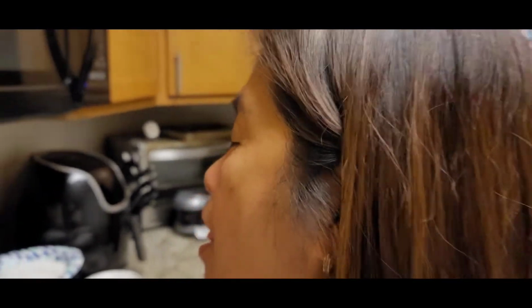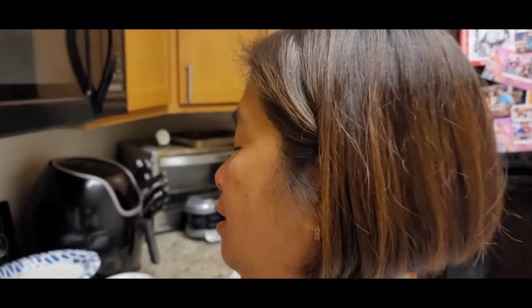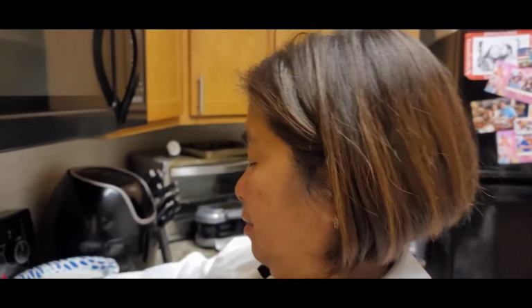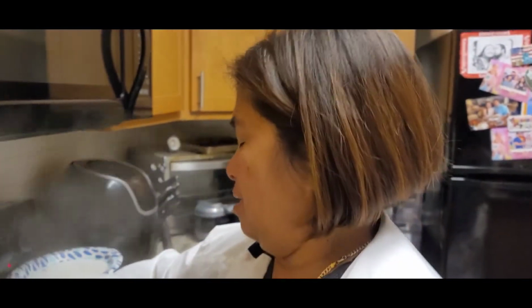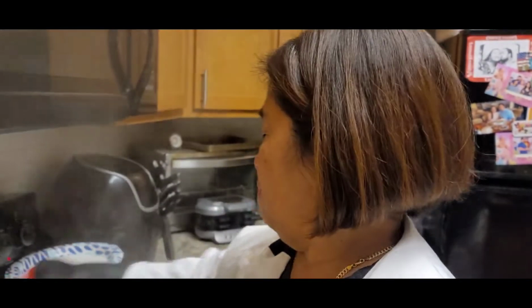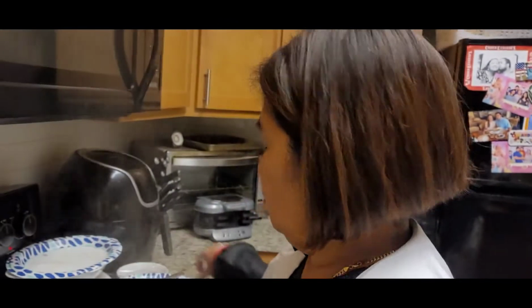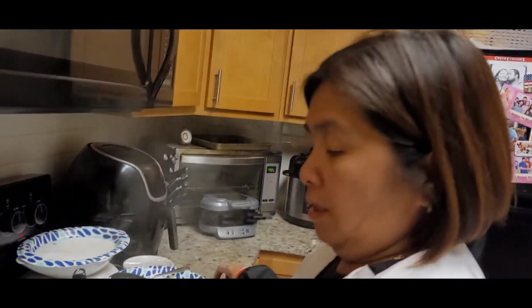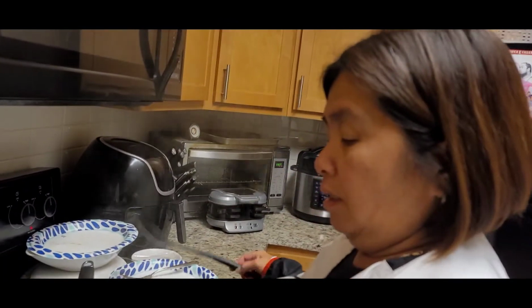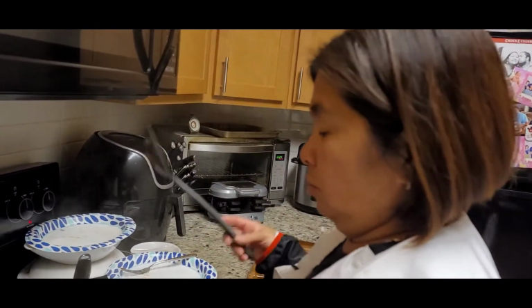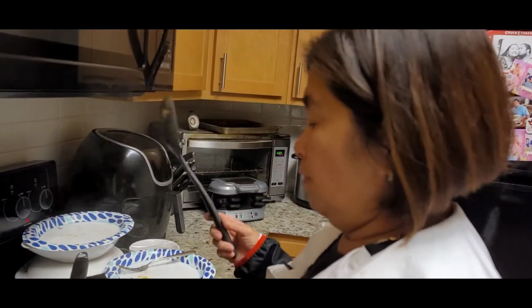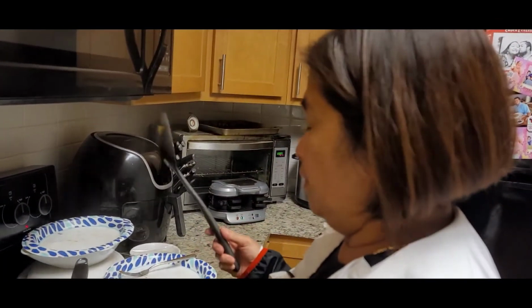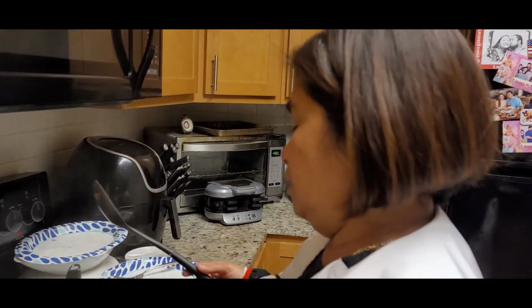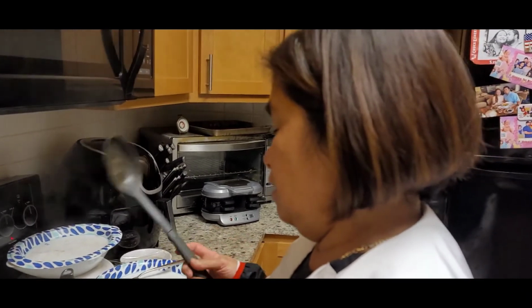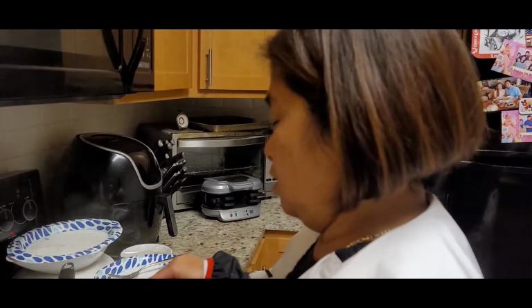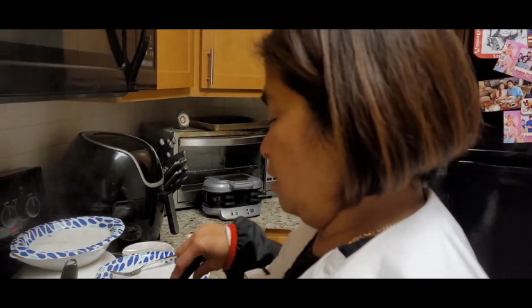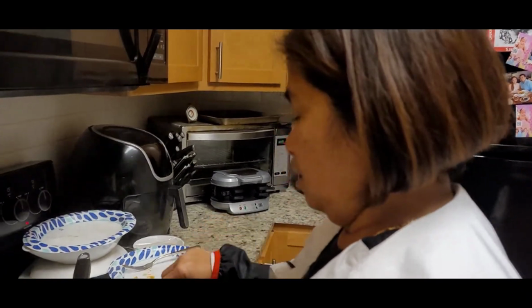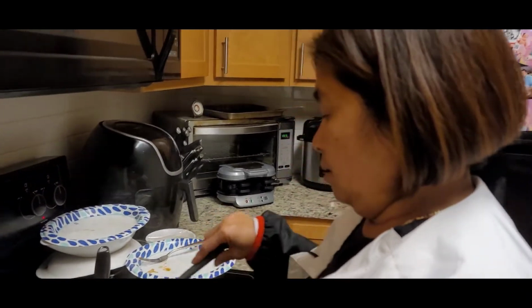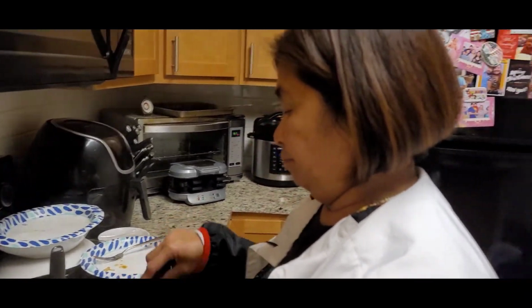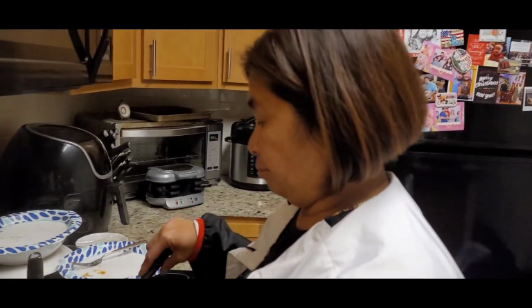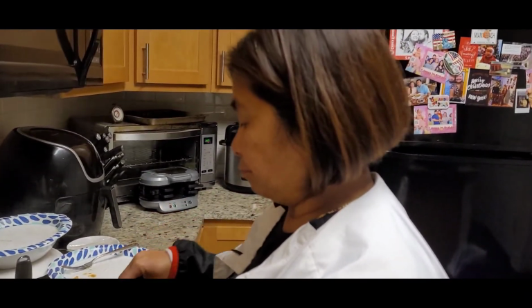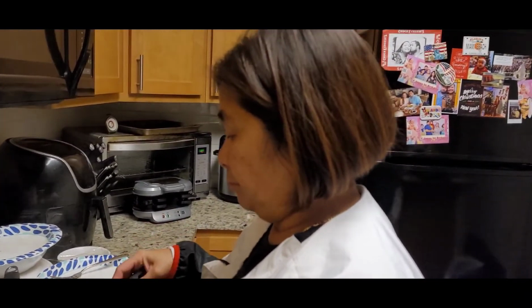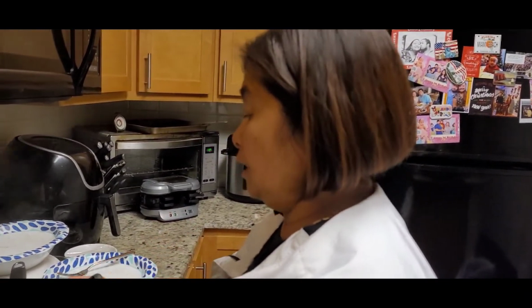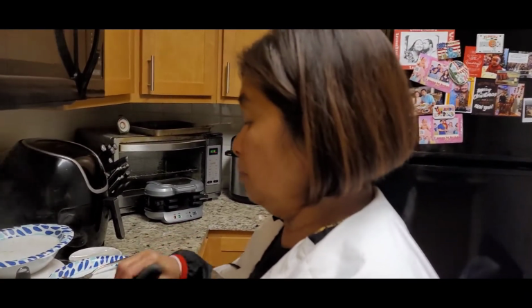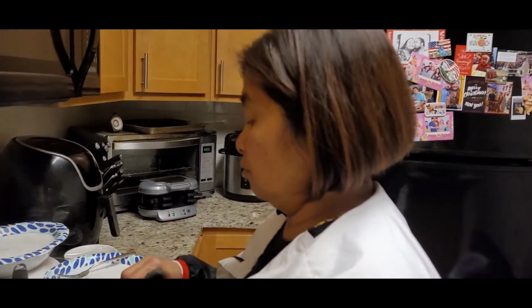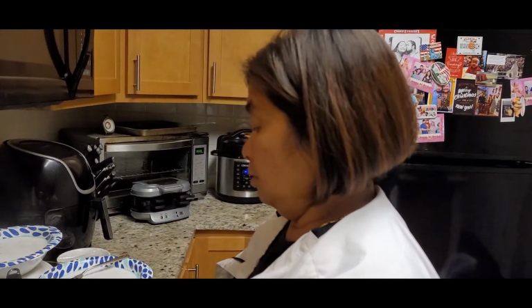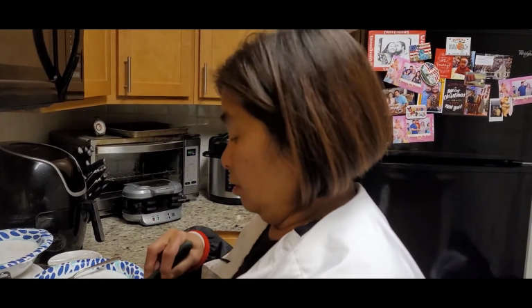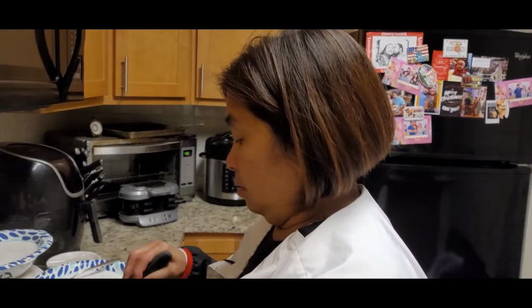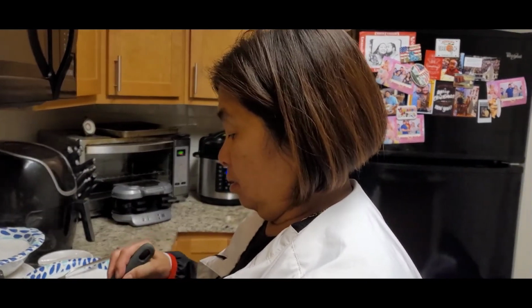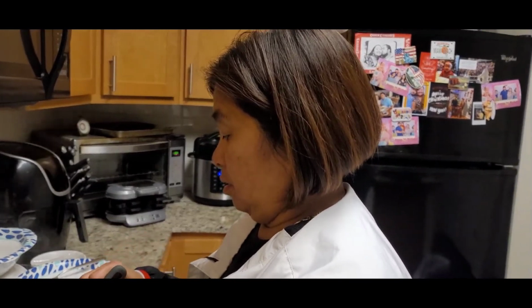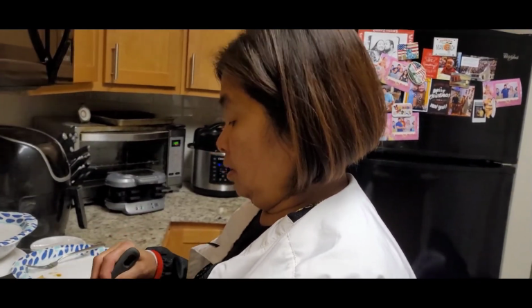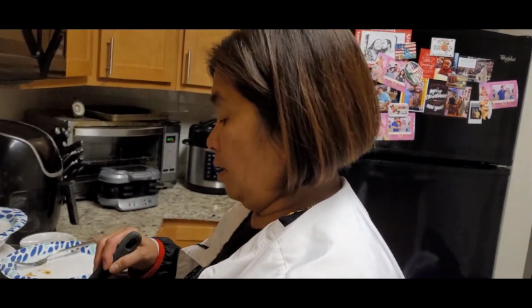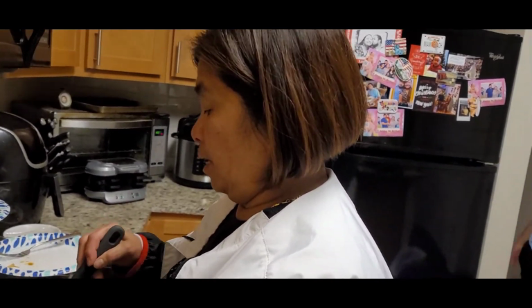May pasok po ako noon — Friday yun. May pasapain ko pala si Sinja. Si Sinja, yung mga anak niya.